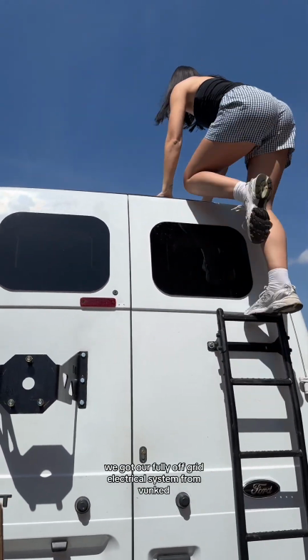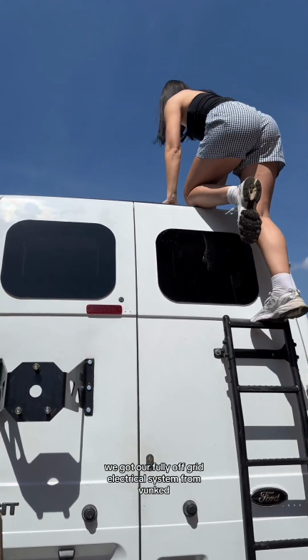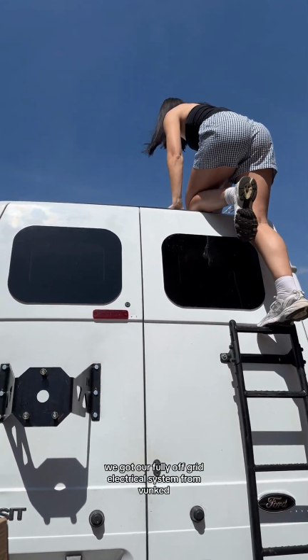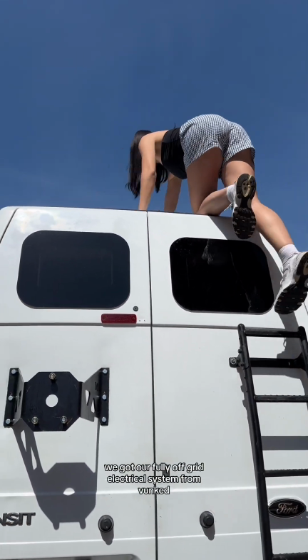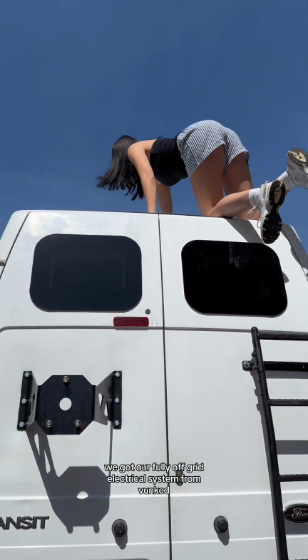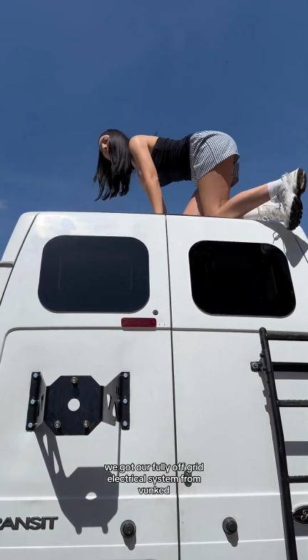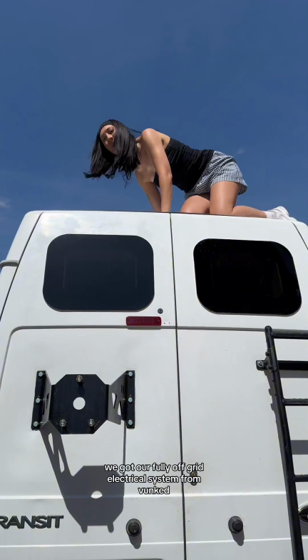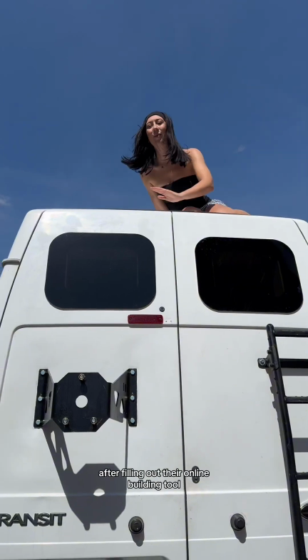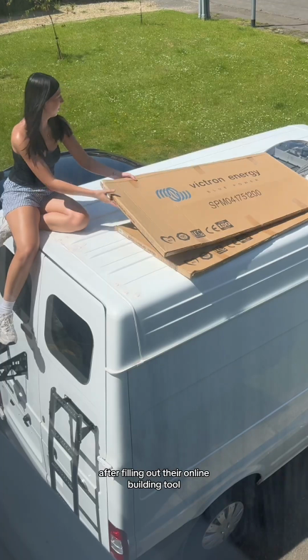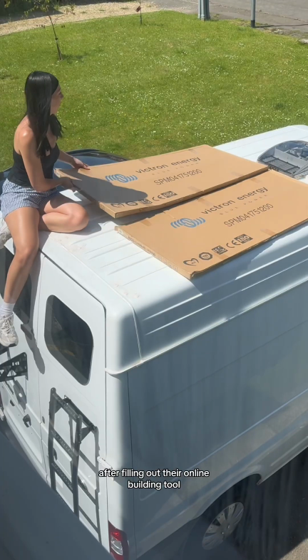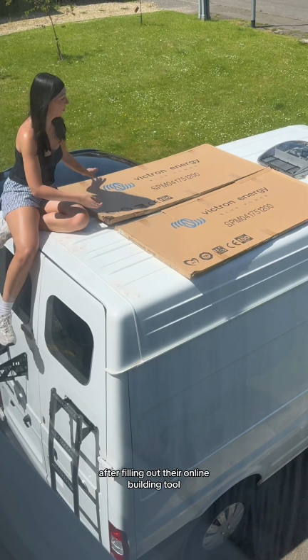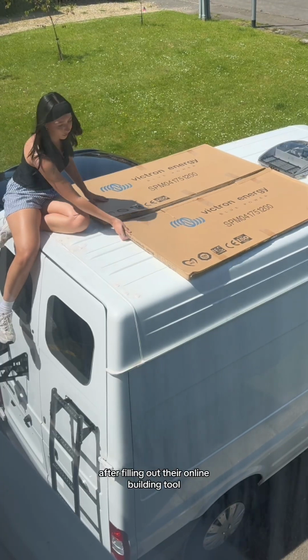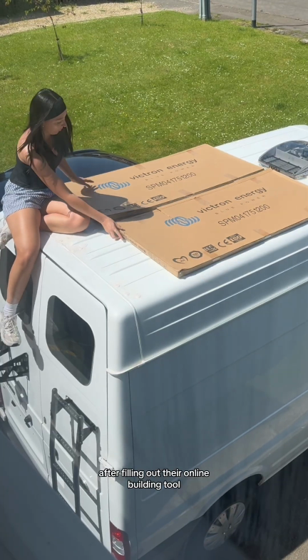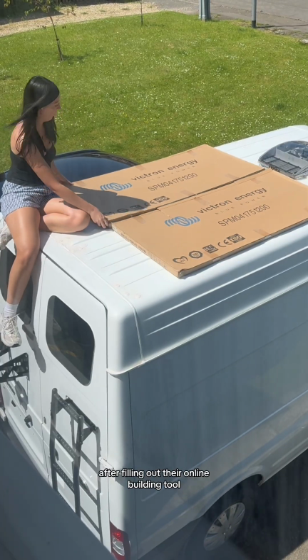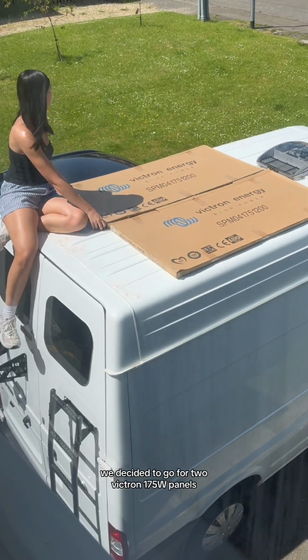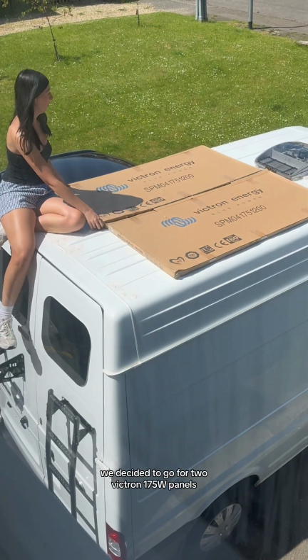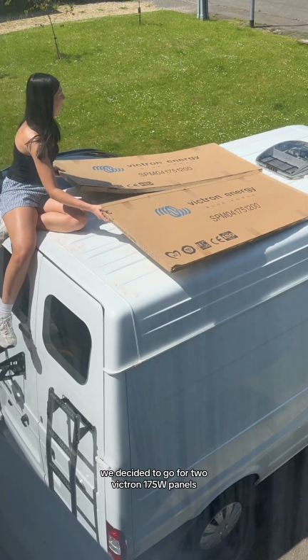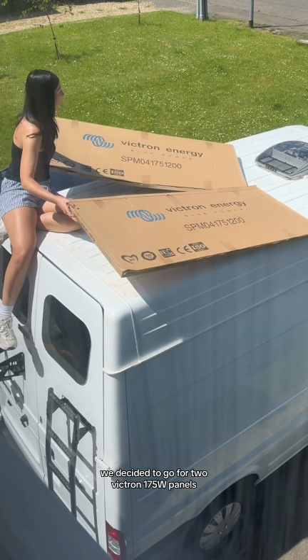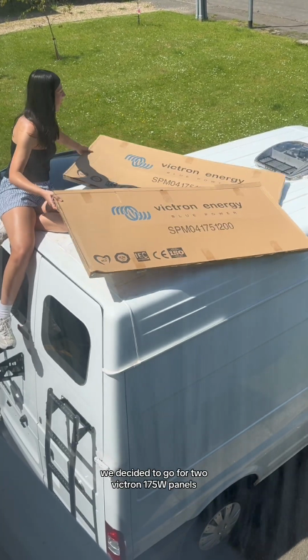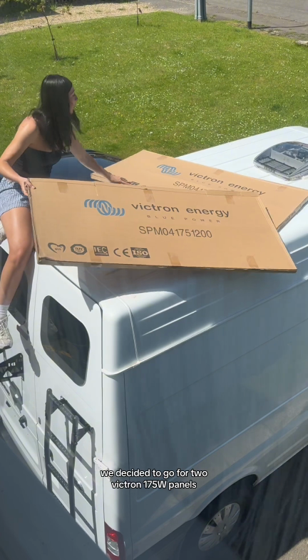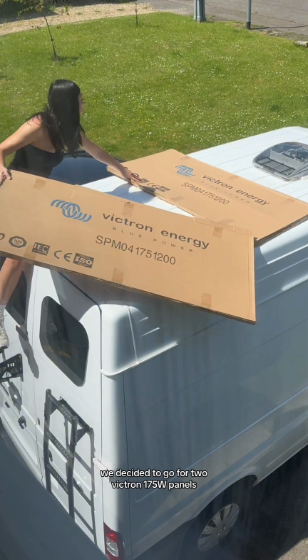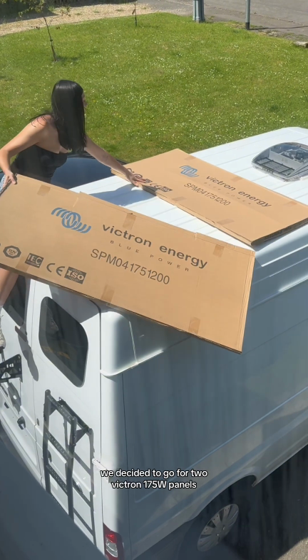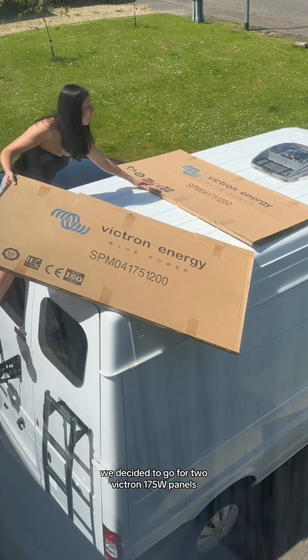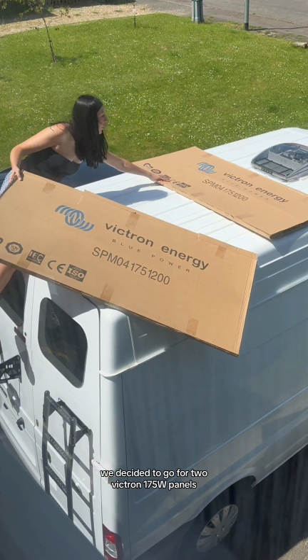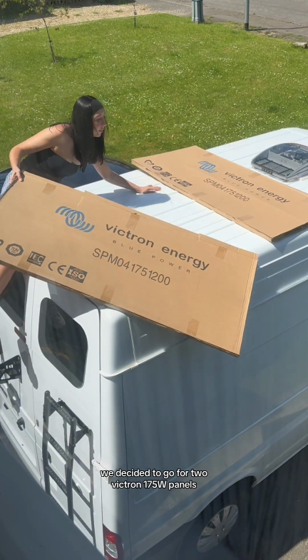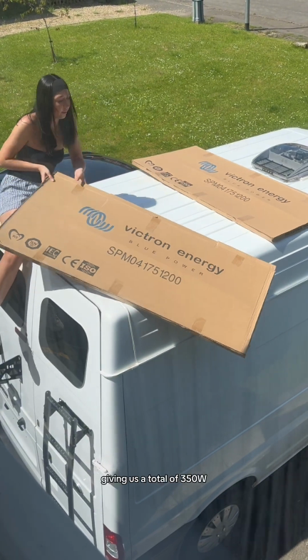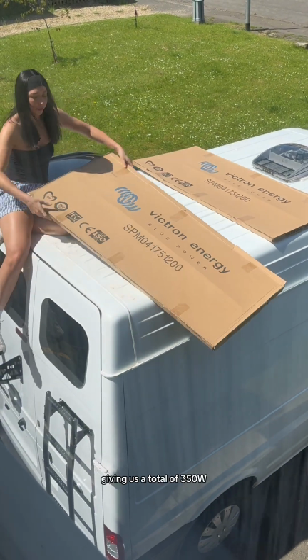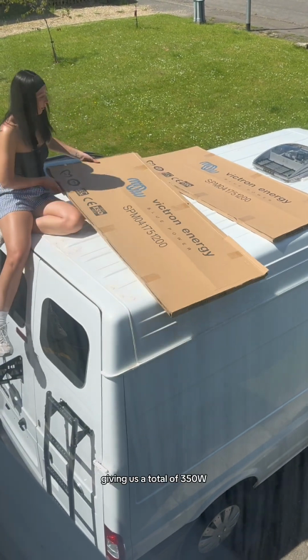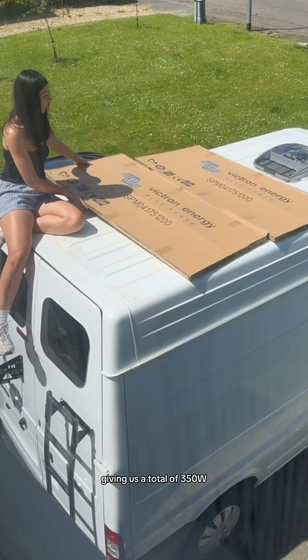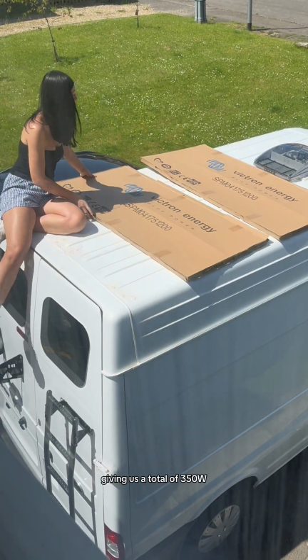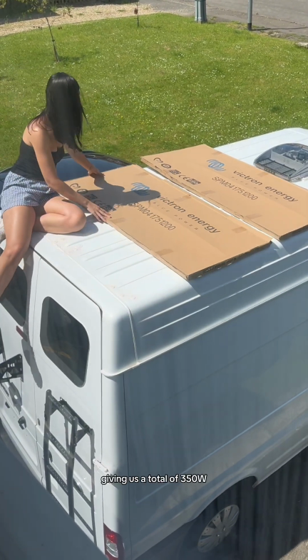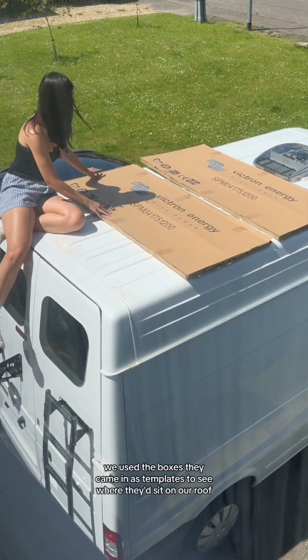We got our fully off-grid electrical system from Vunk. After filling out their online building tool, we decided to go for two Victron 175 watt panels, giving us a total of 350 watts.